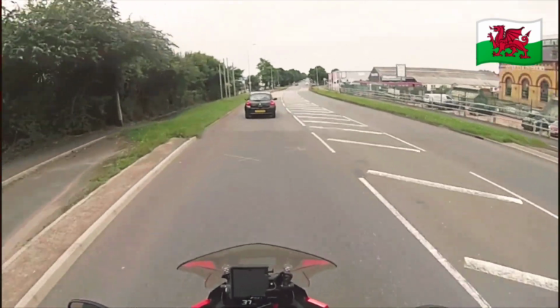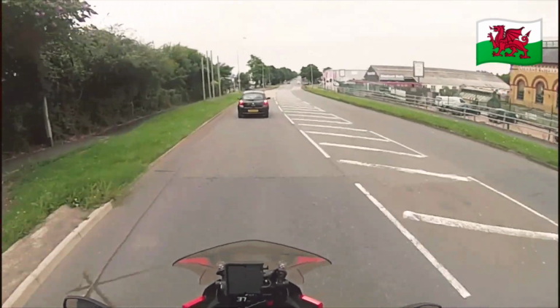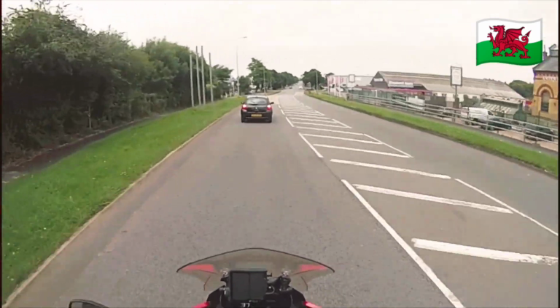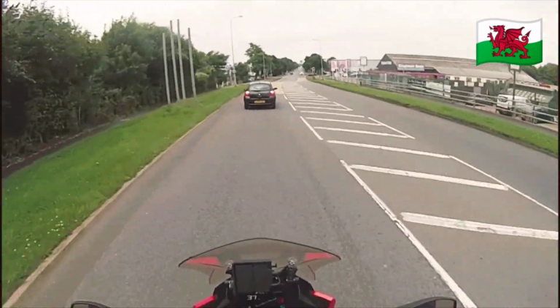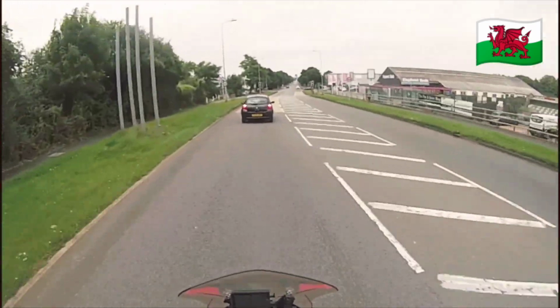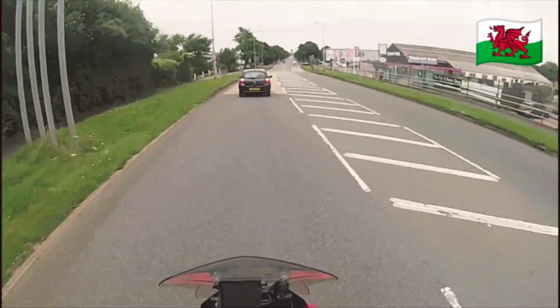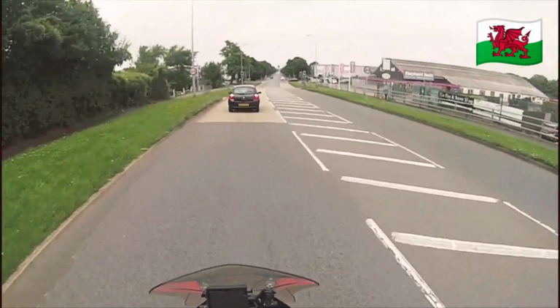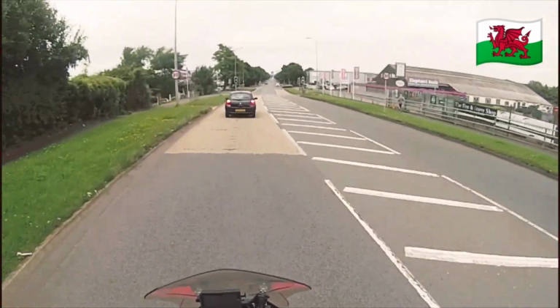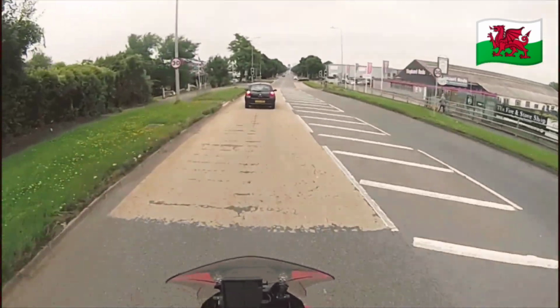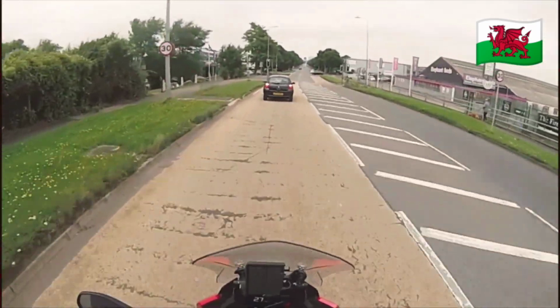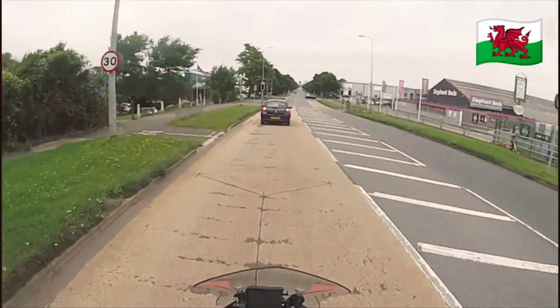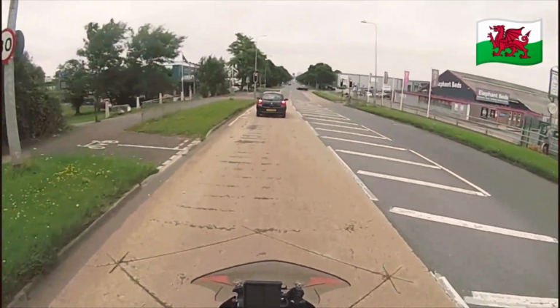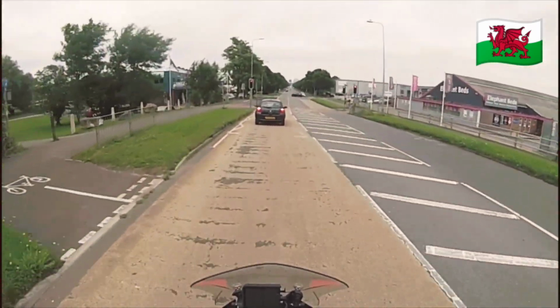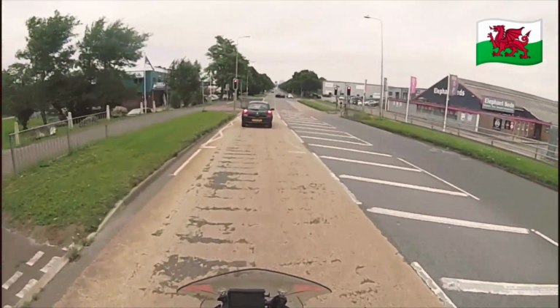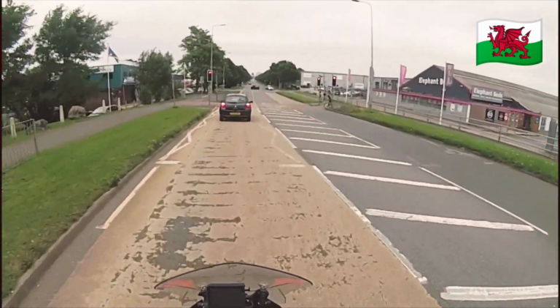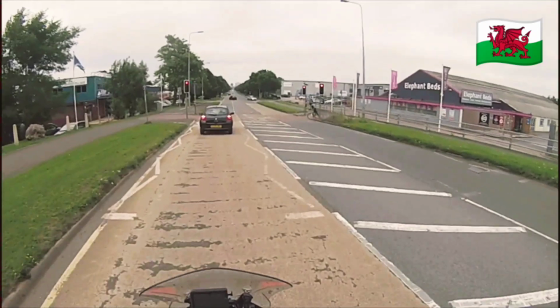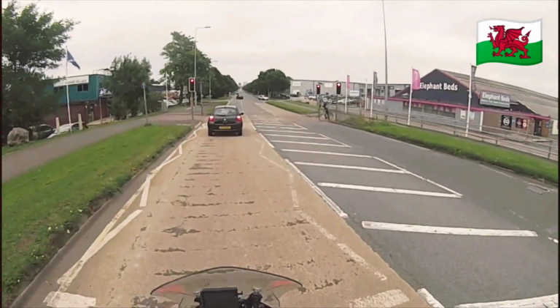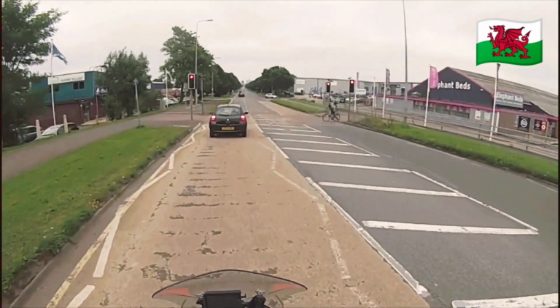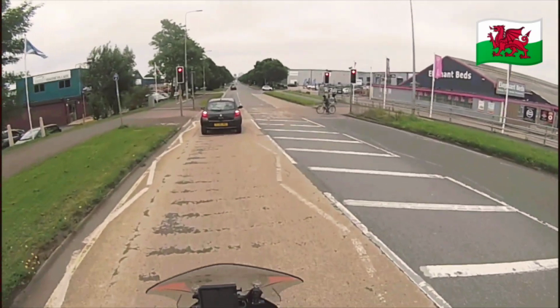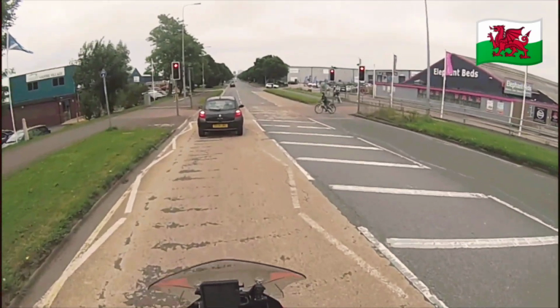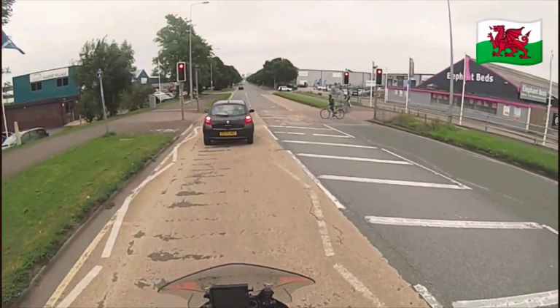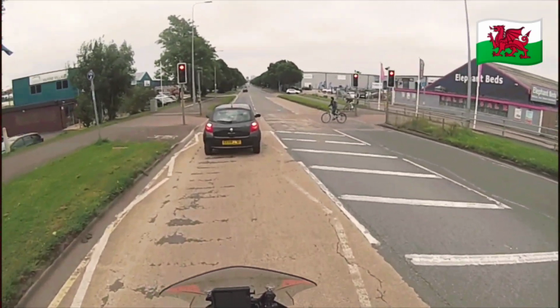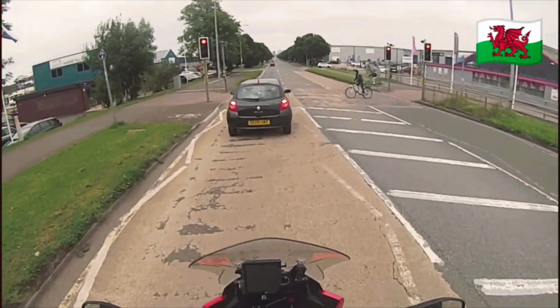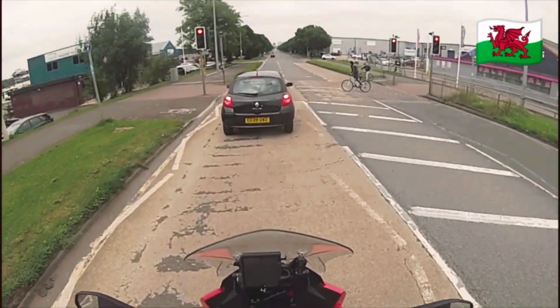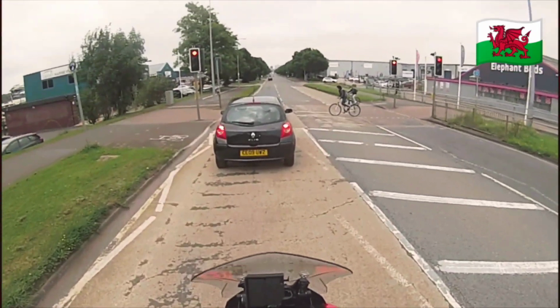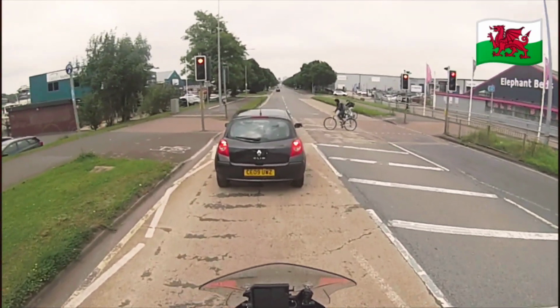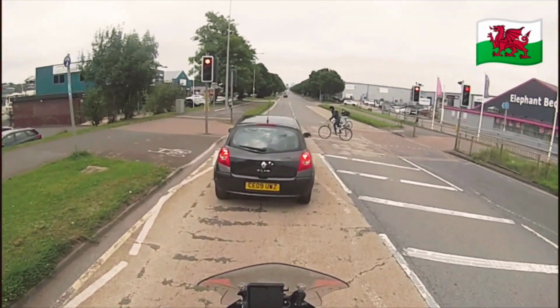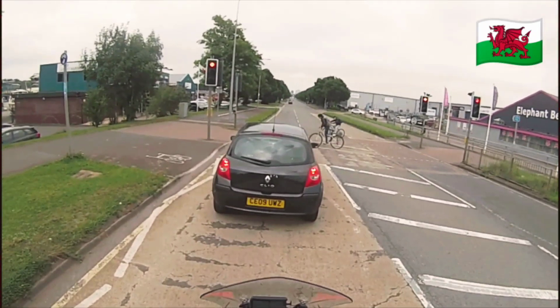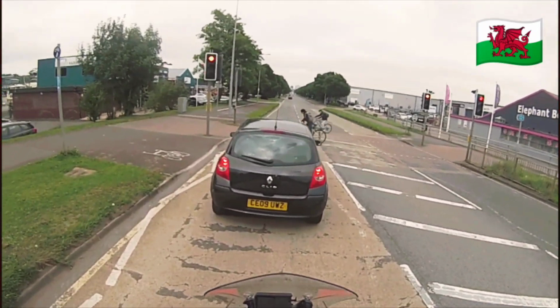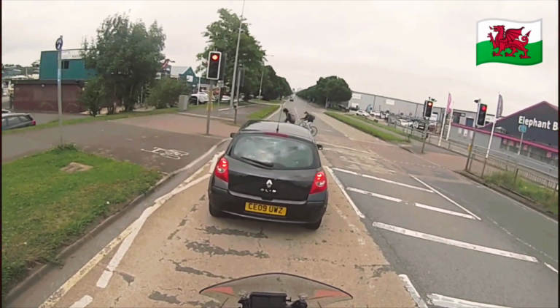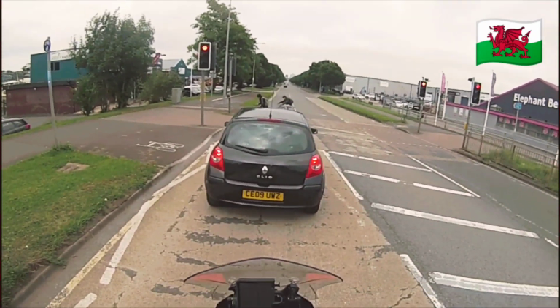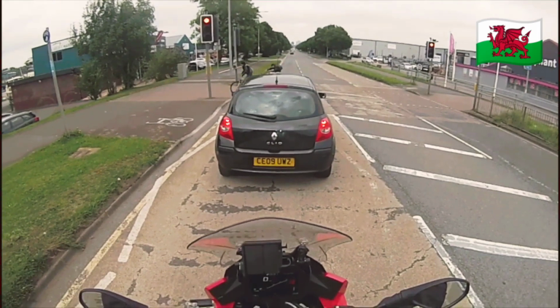It's amazing — this is the capital of the country, and the roads are terrible. You'd think with all the money there is in Cardiff, they'd have roads like a mill pond.